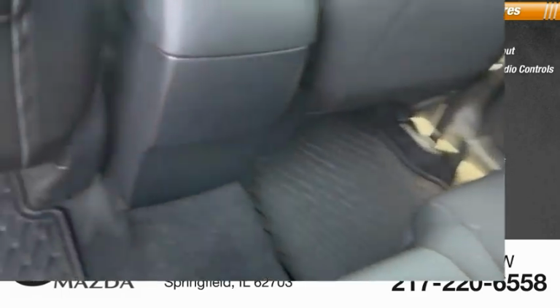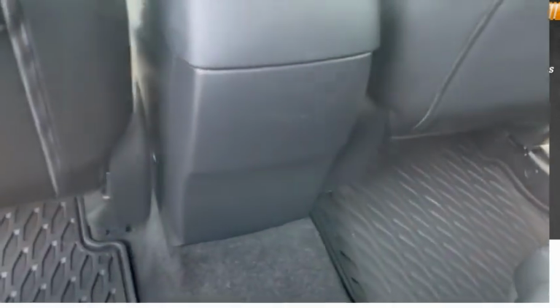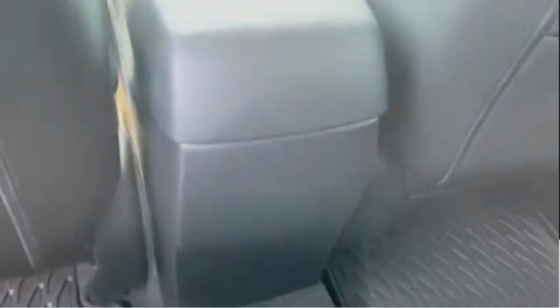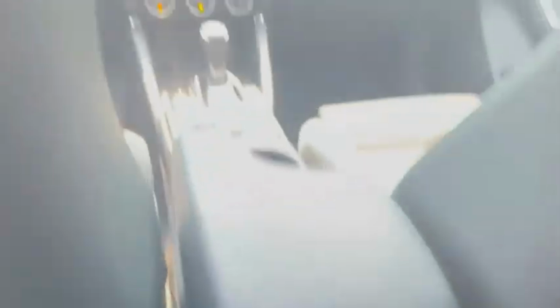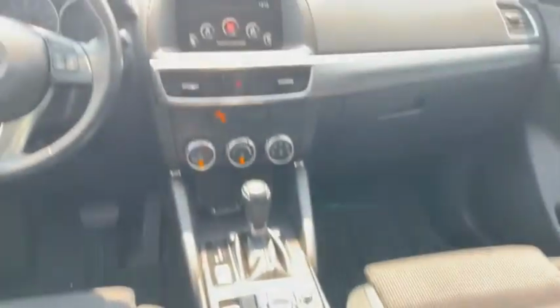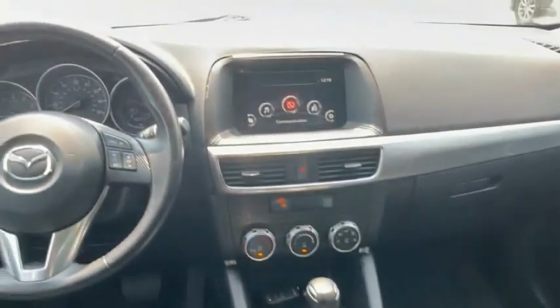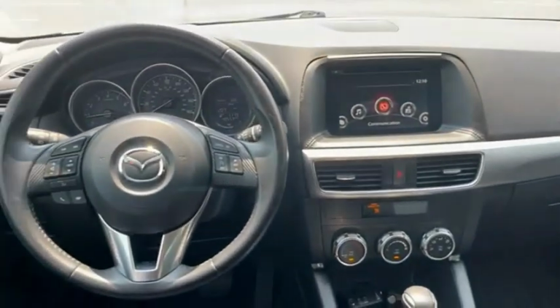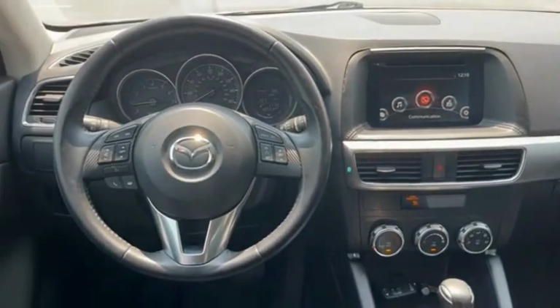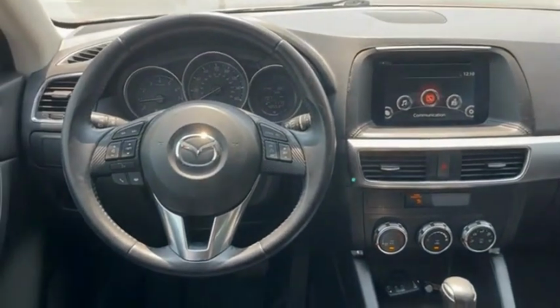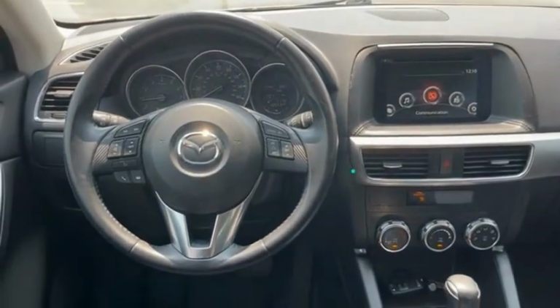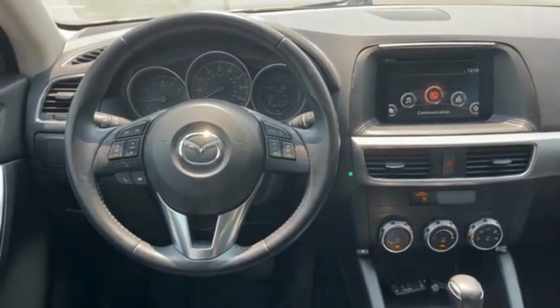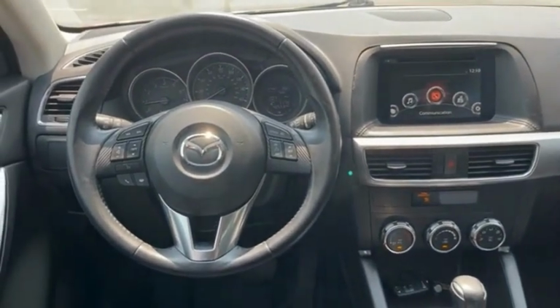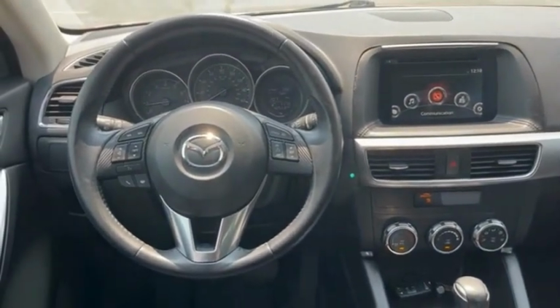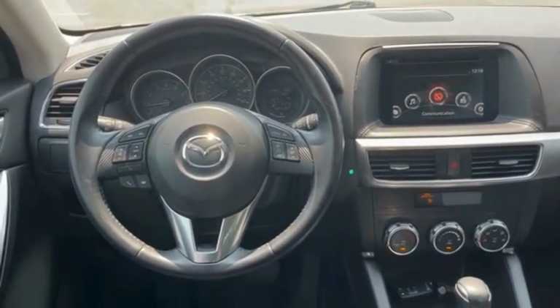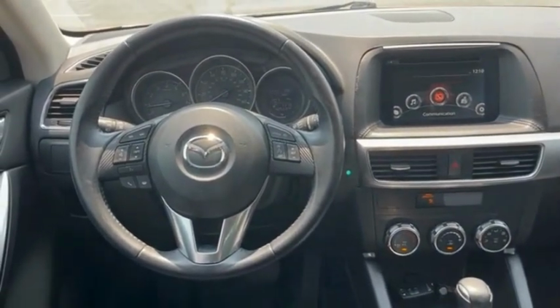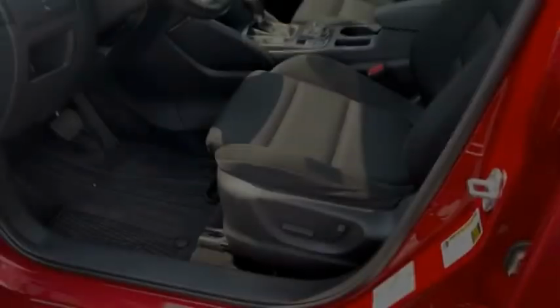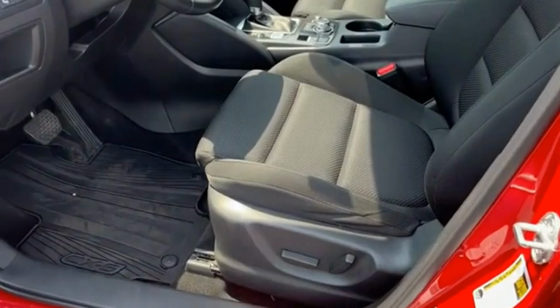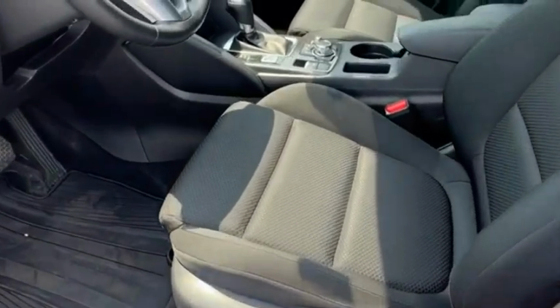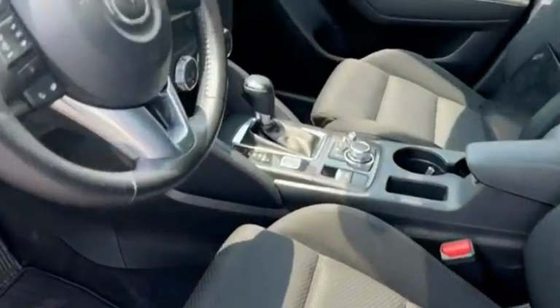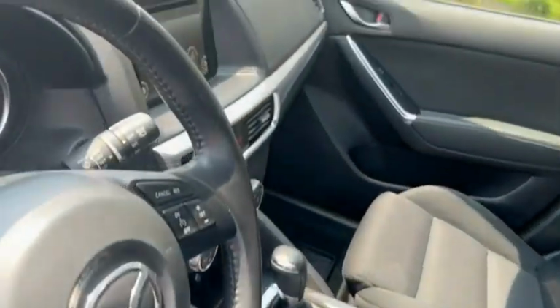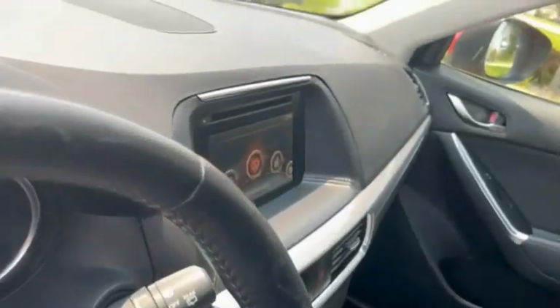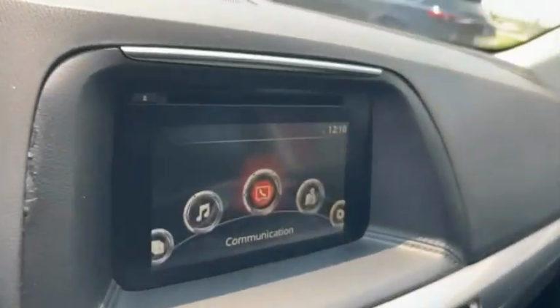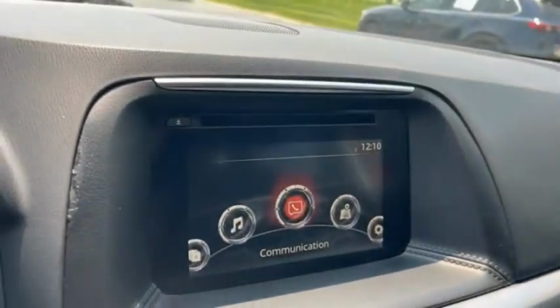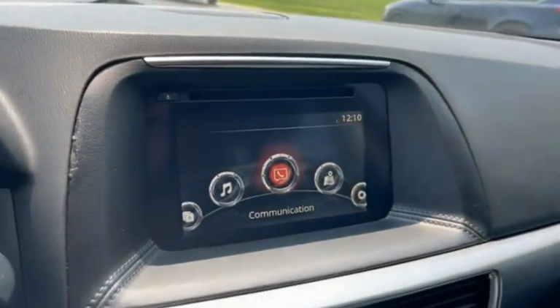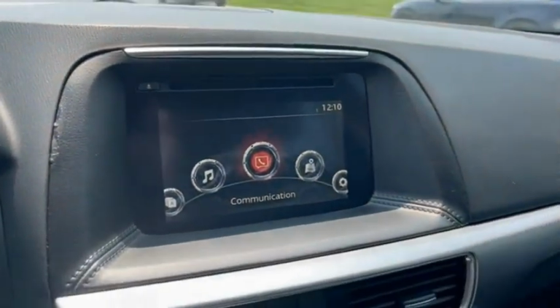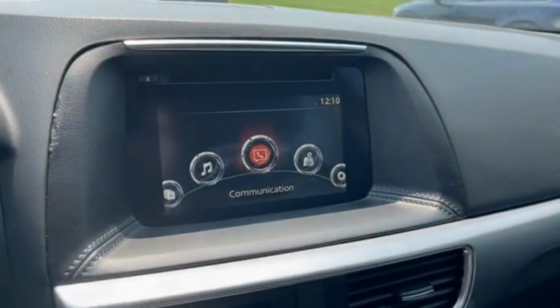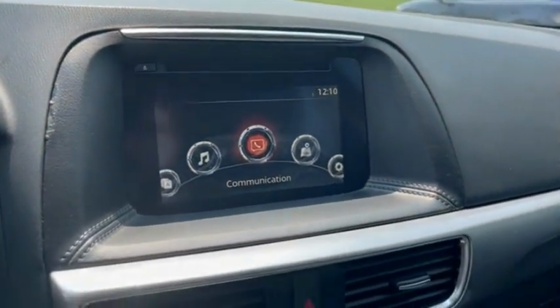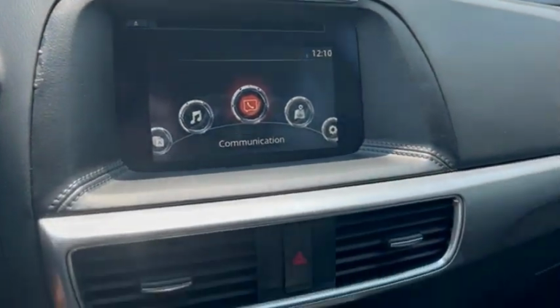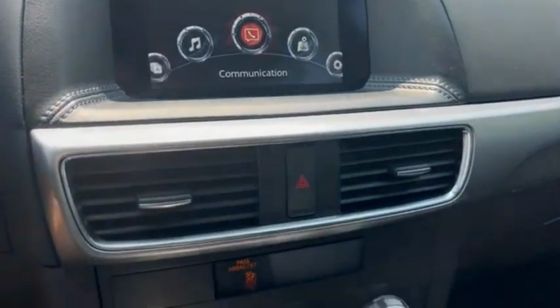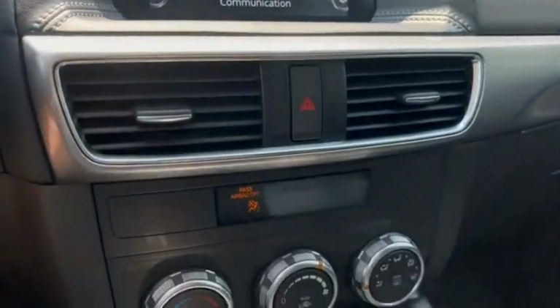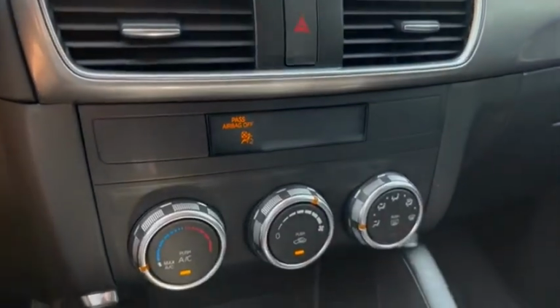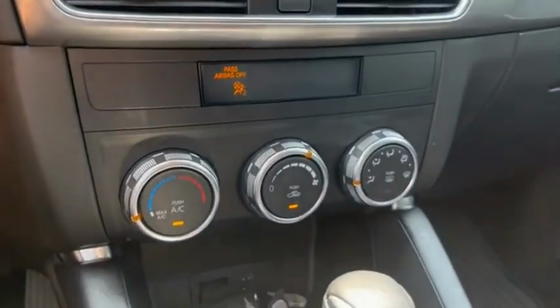With its fuel-efficient engine, engaging driving experience, and daring styling, the Mazda CX-5 is a good choice for those seeking a sporty yet thrifty crossover SUV. Drive away with a great deal on this vehicle. Call or stop in today.